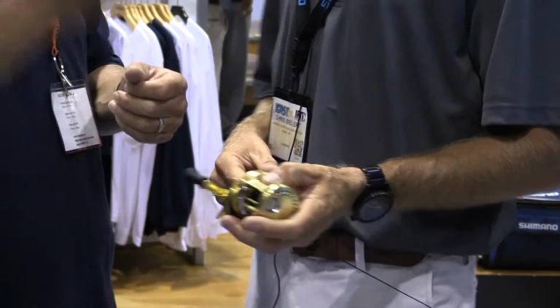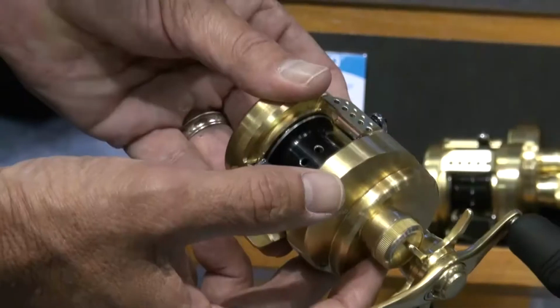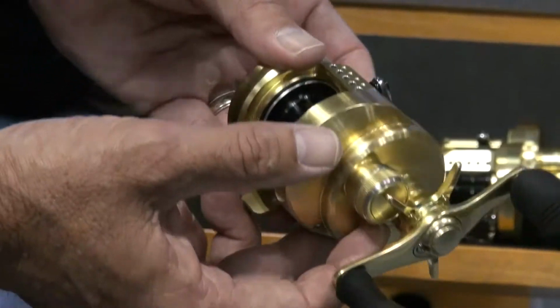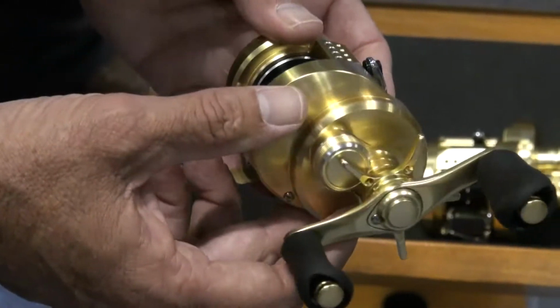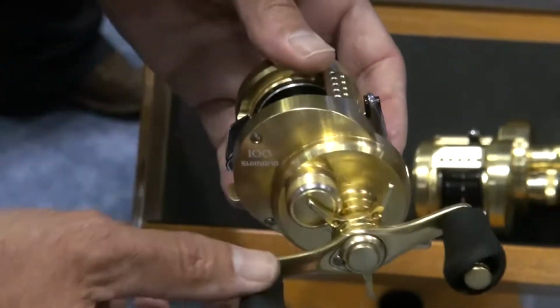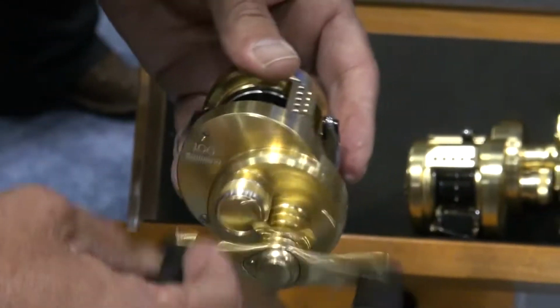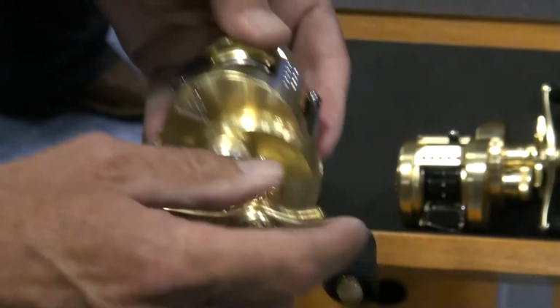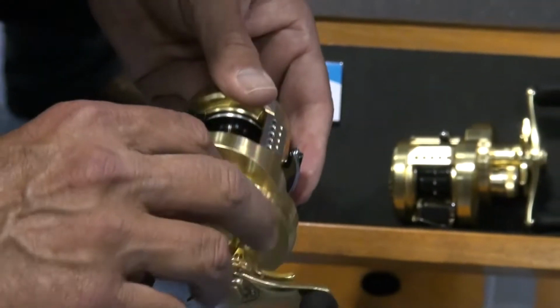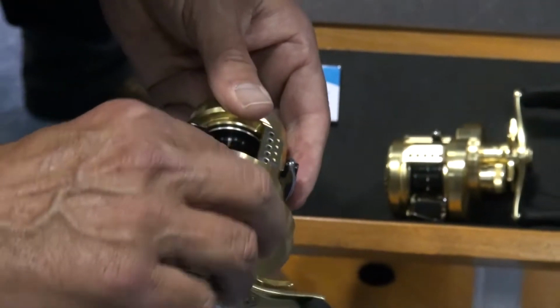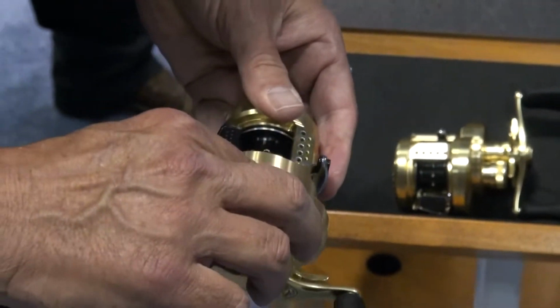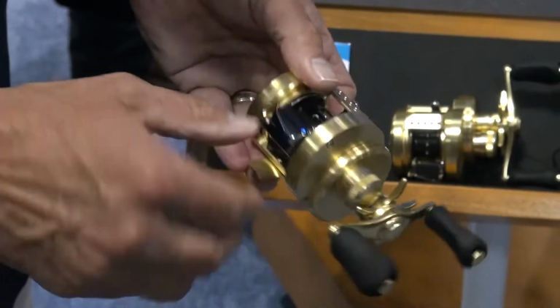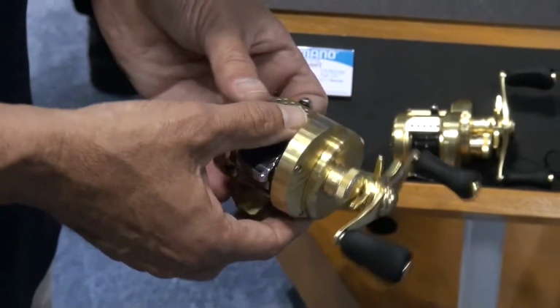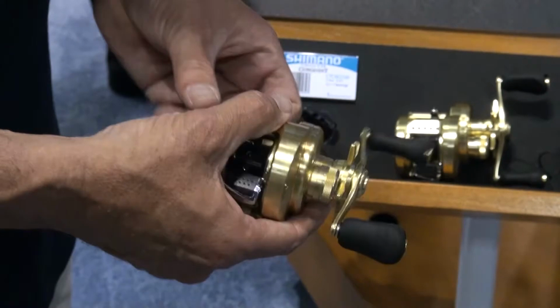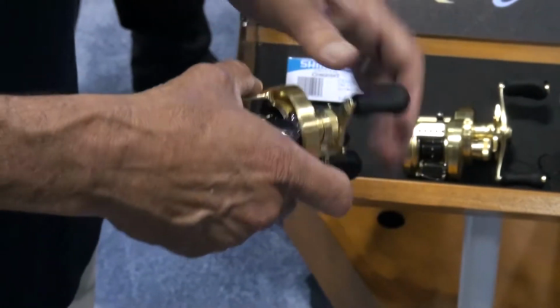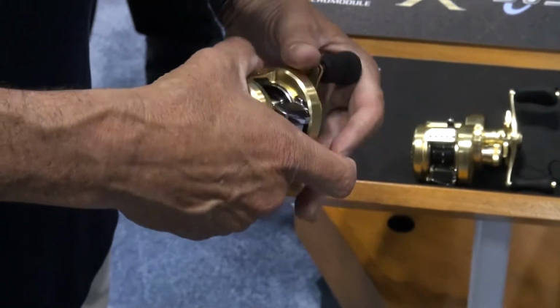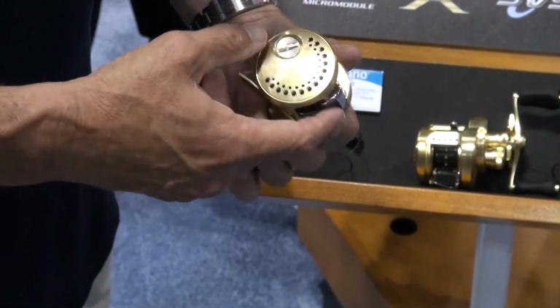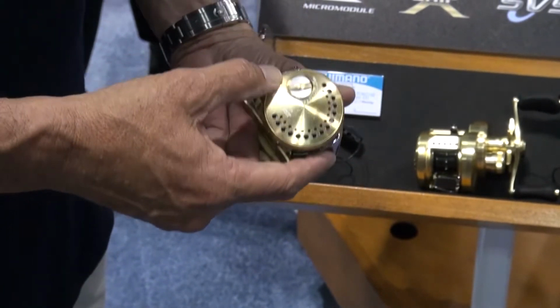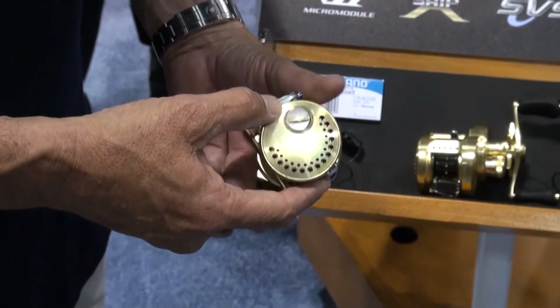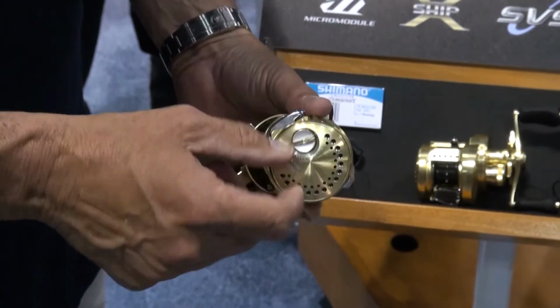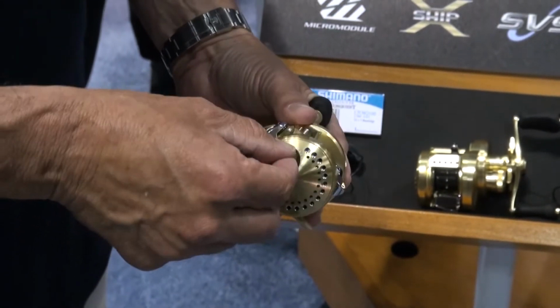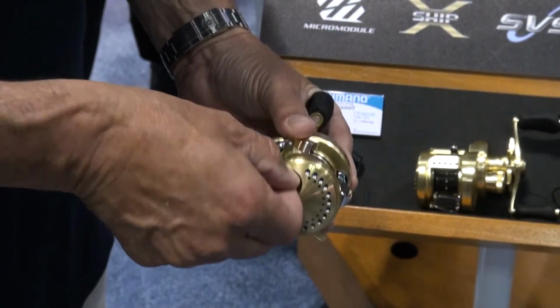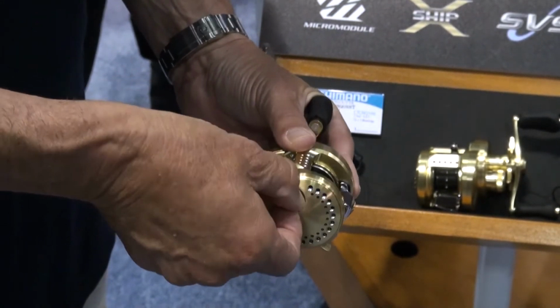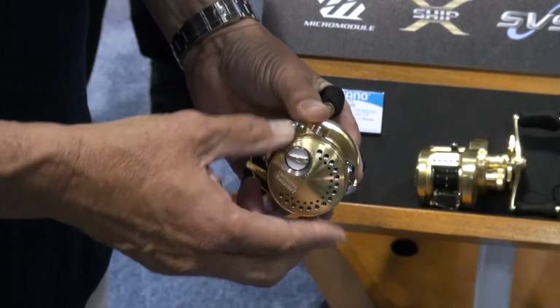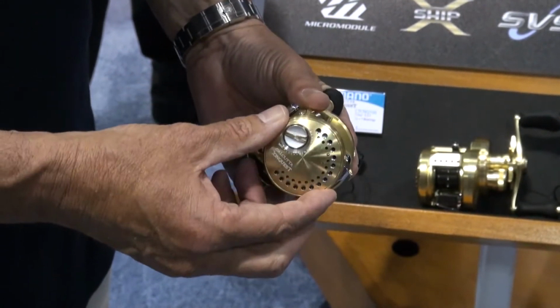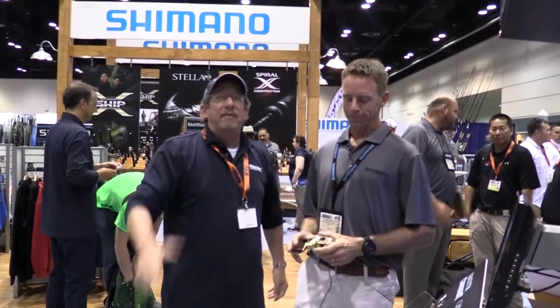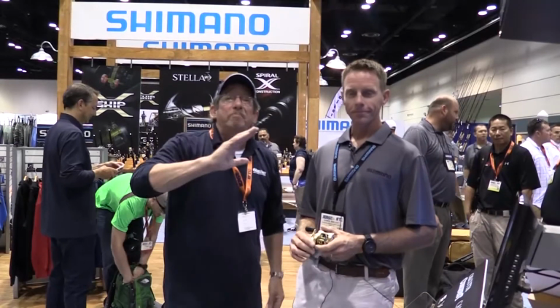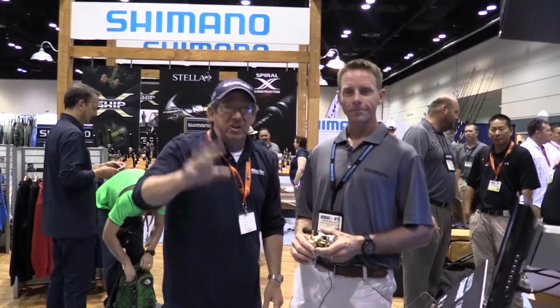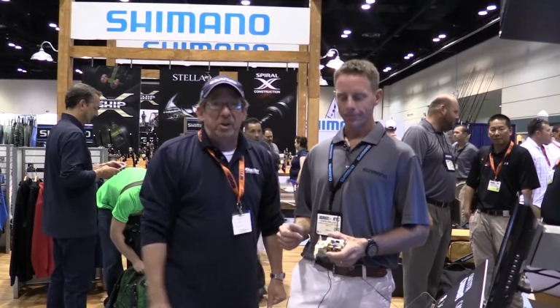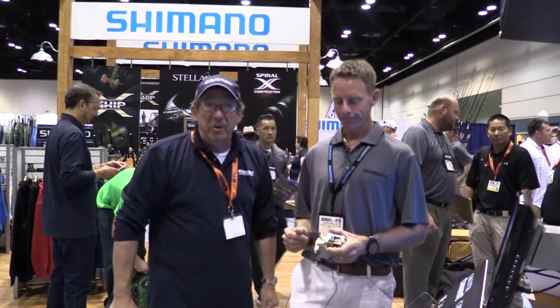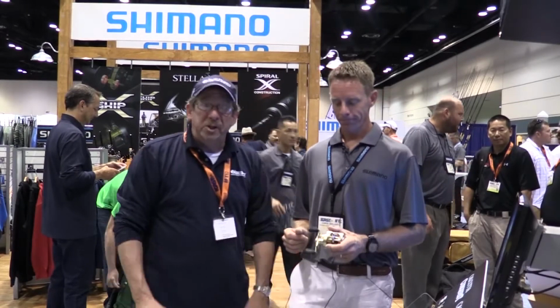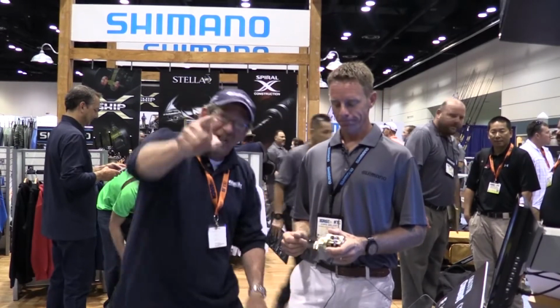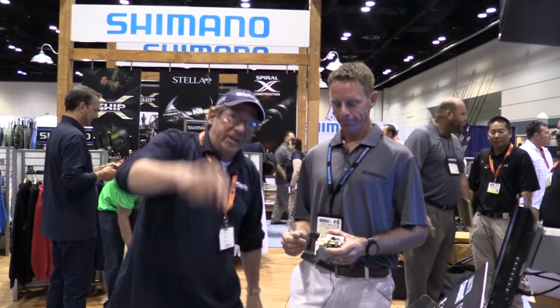So you don't have to pop the plate like you used to have to. That's awesome — great new development from Shimano. A beautiful new reel. There's lots more coming your way — we have a tremendous amount of Shimano gear to show you. Stay with us.